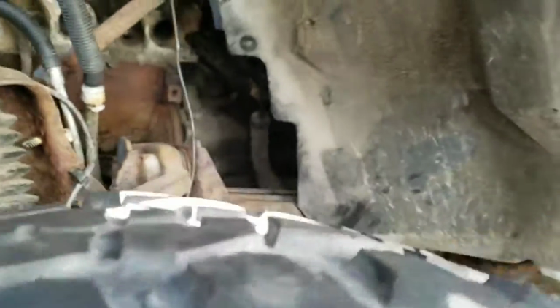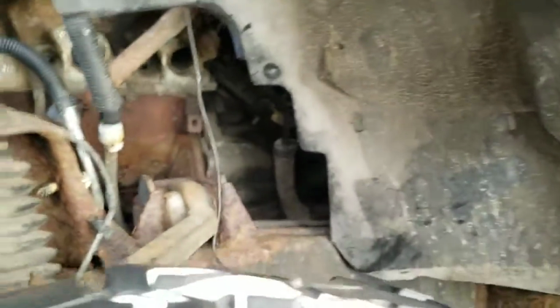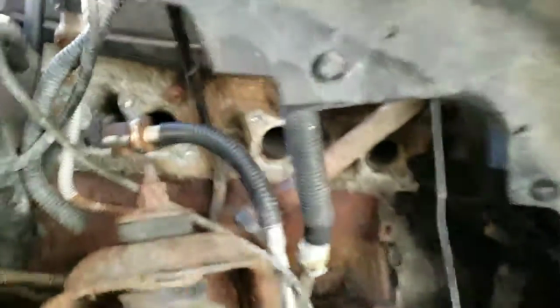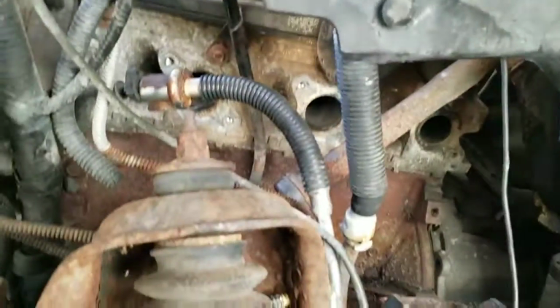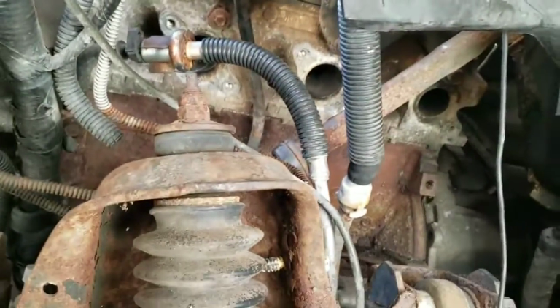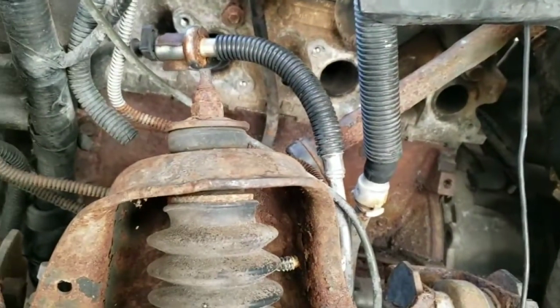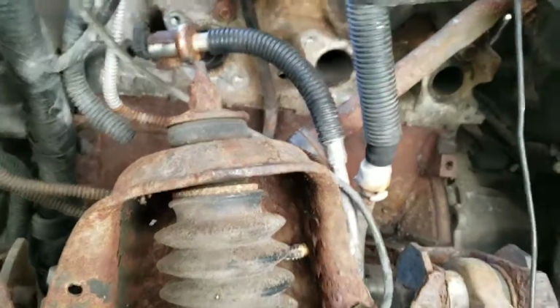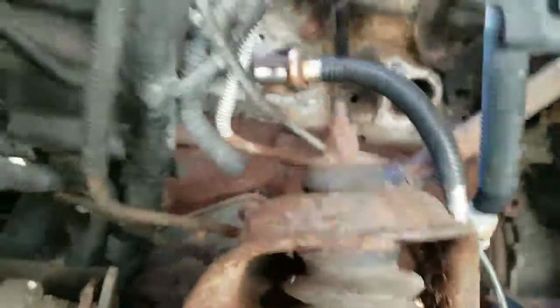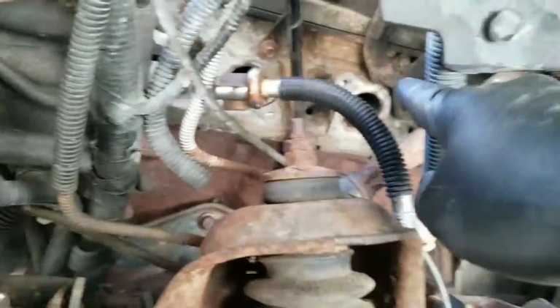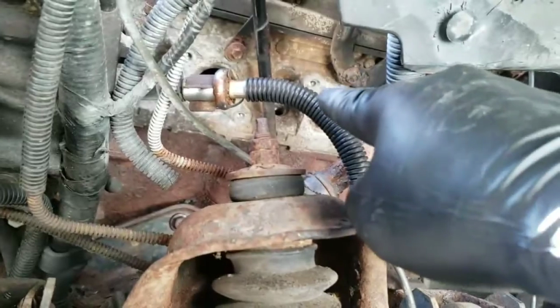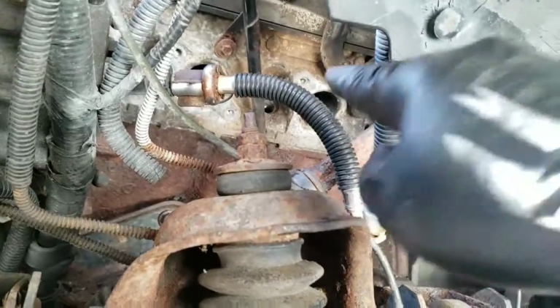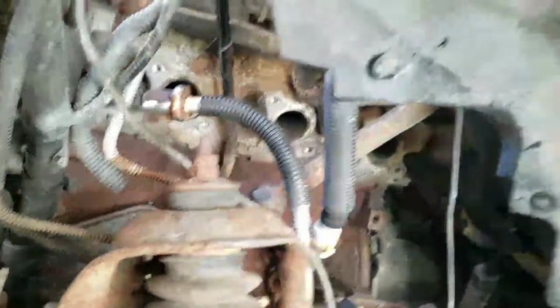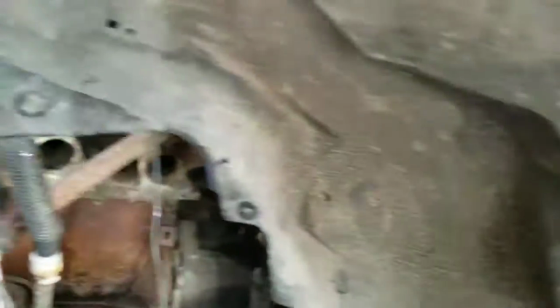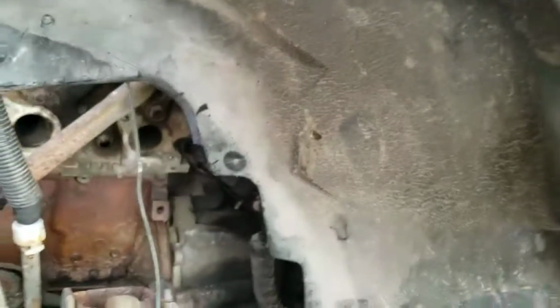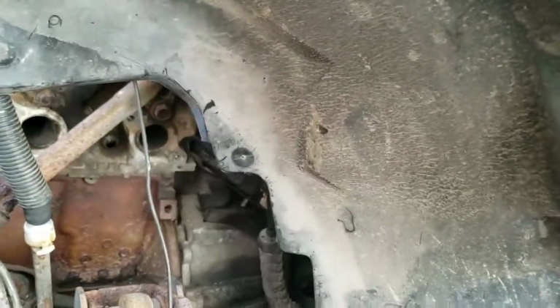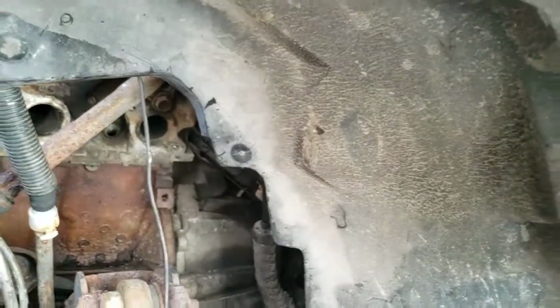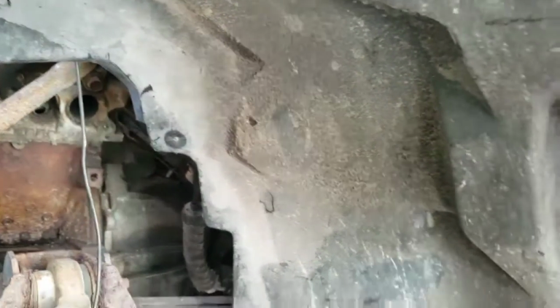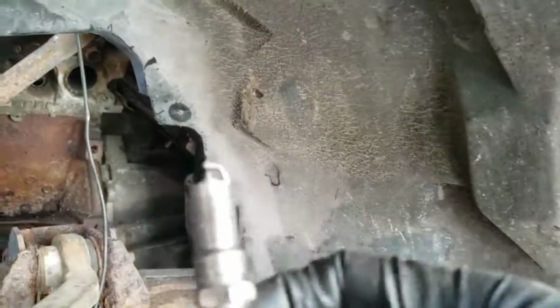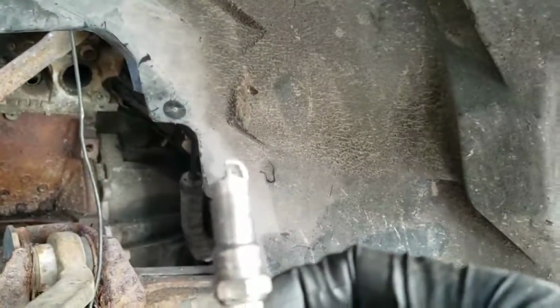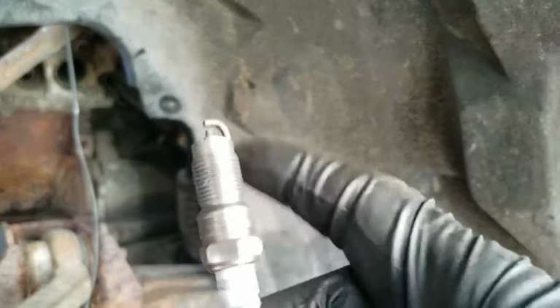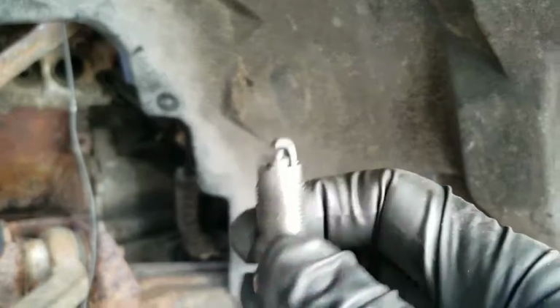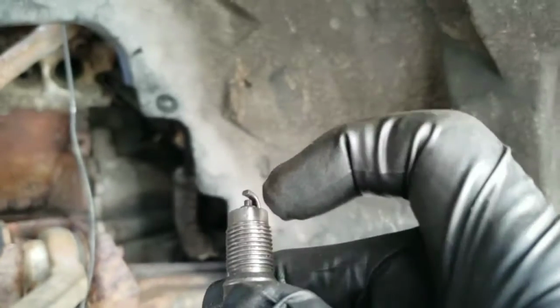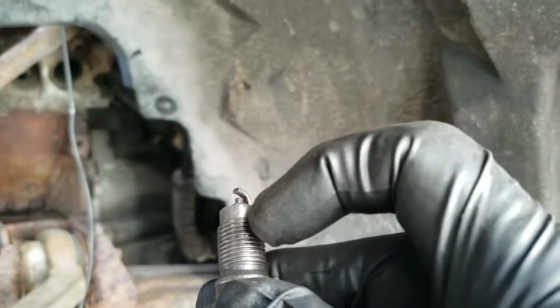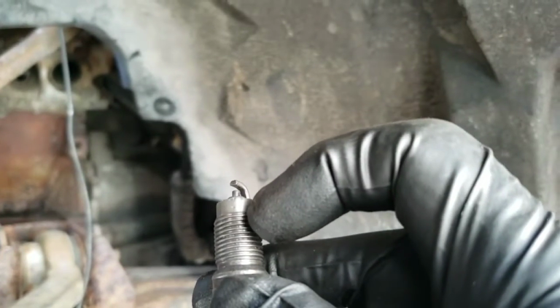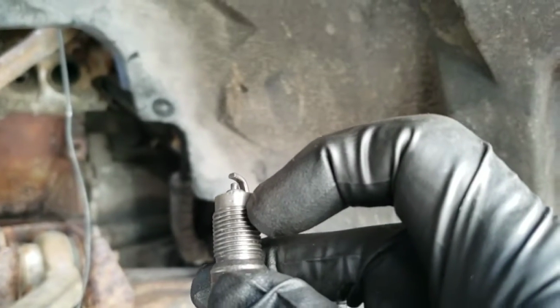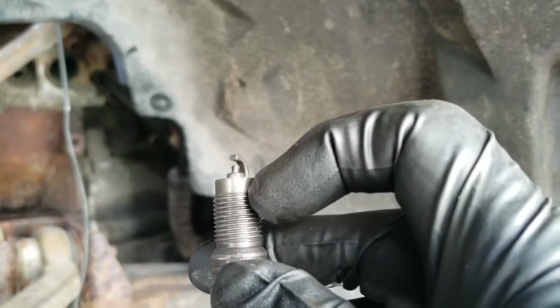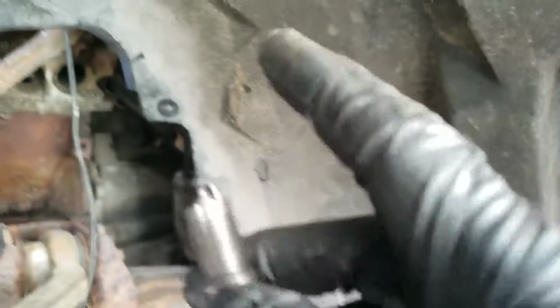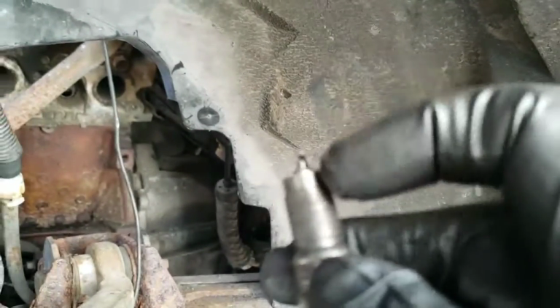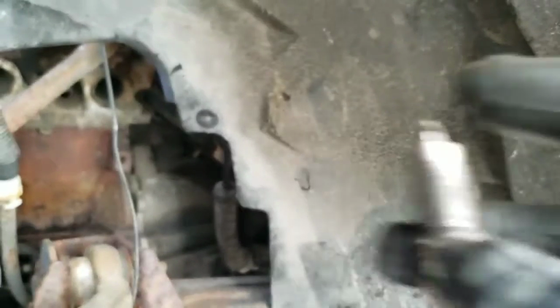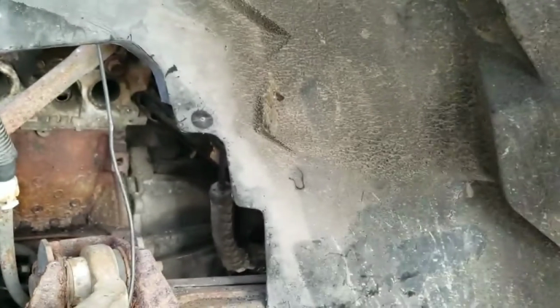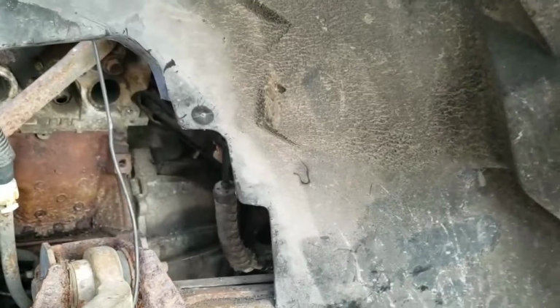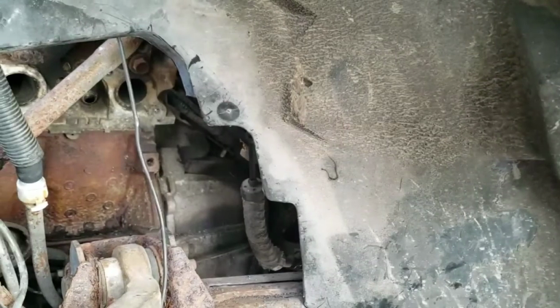Something told me to pull the plugs out. One plug in the middle here was only about a quarter of the way in — it was about this far in. So I cleaned the threads and everything, got the plug back clean.